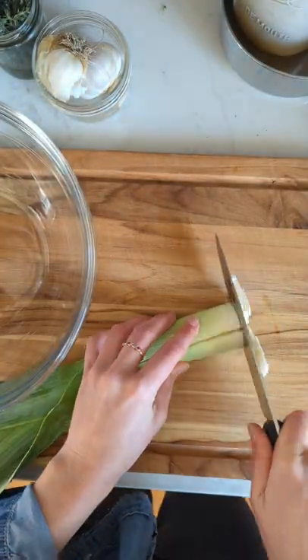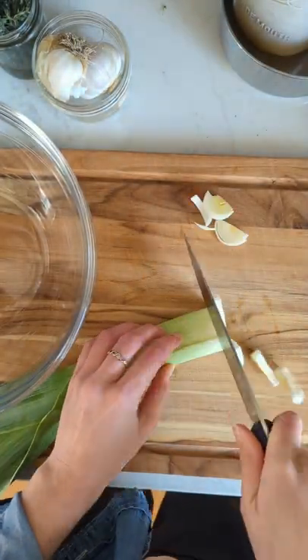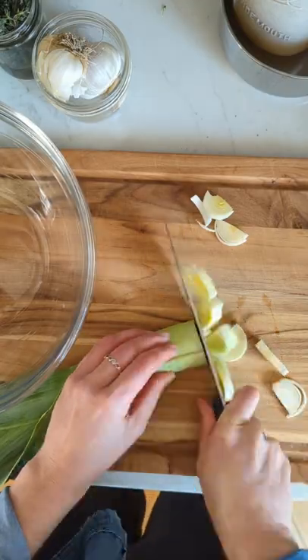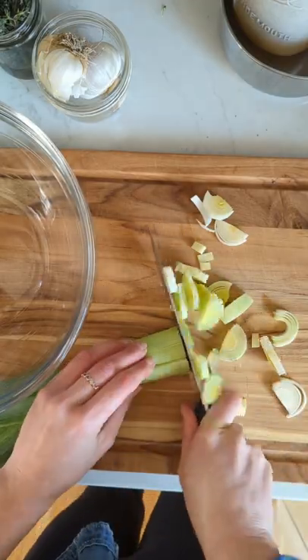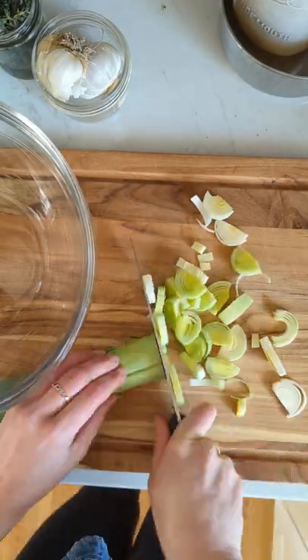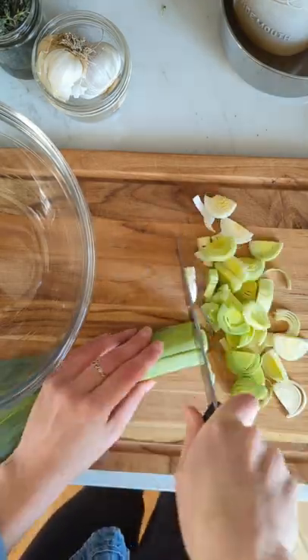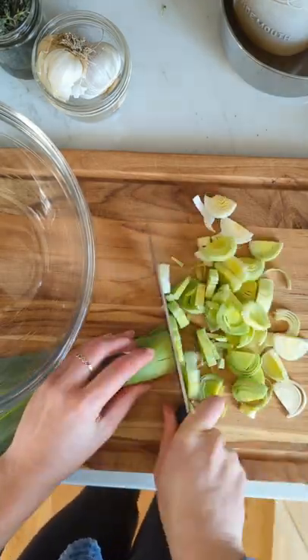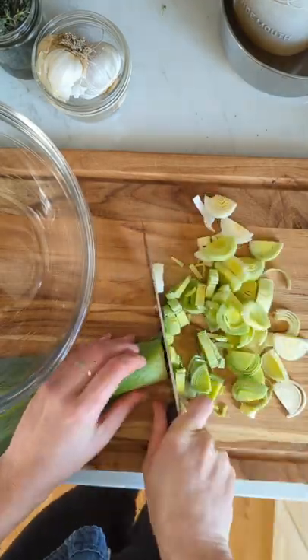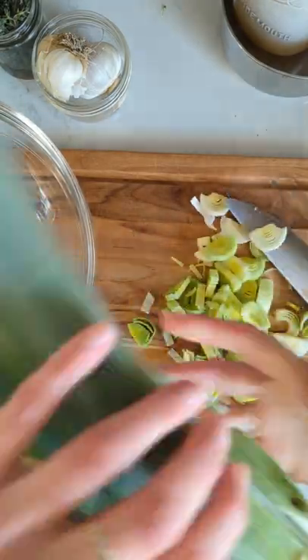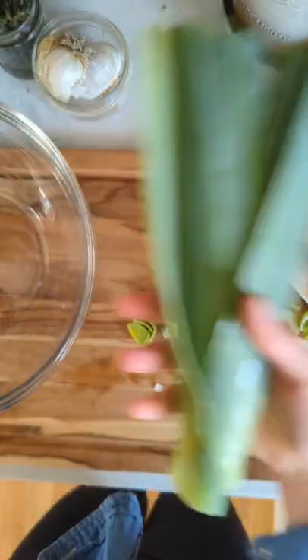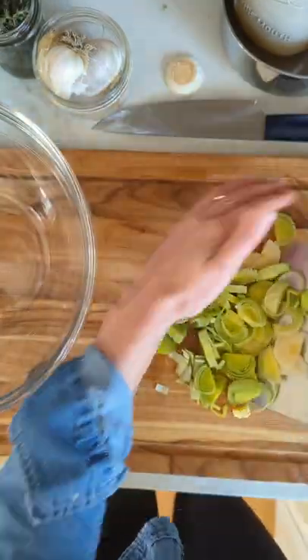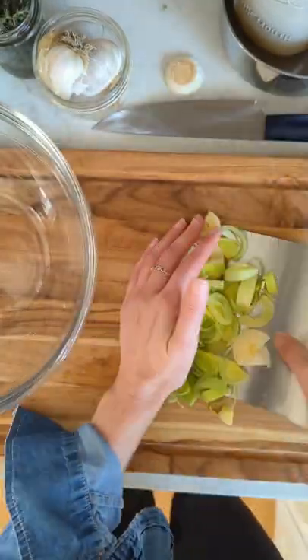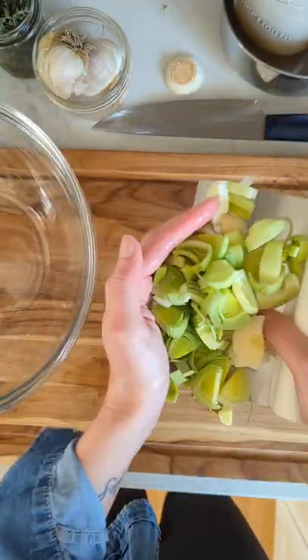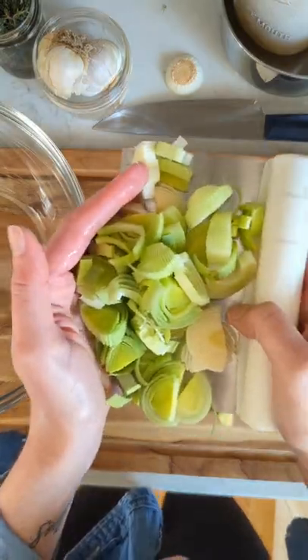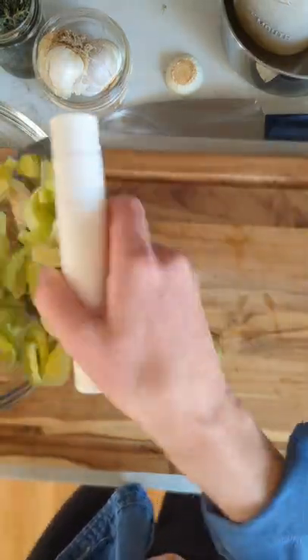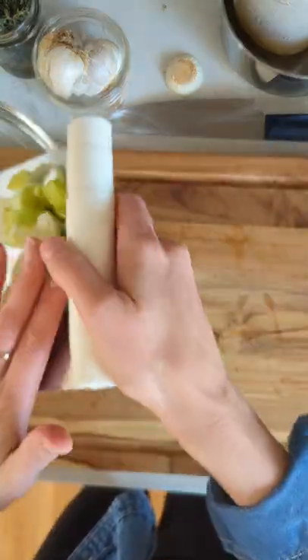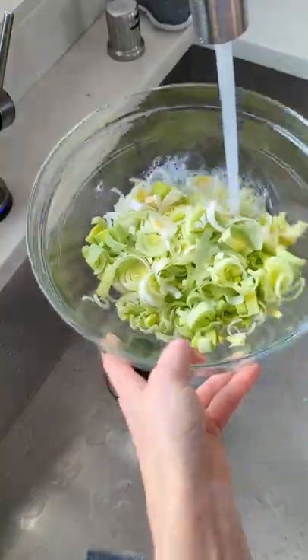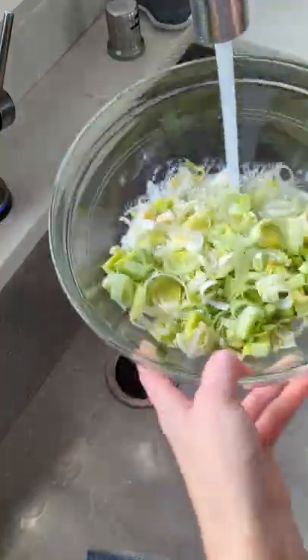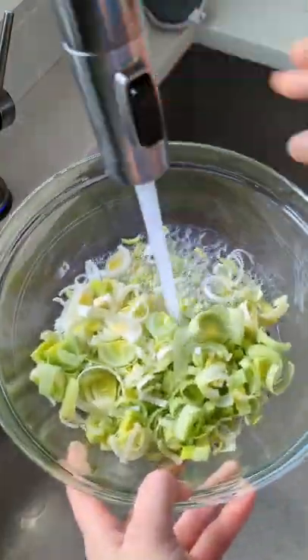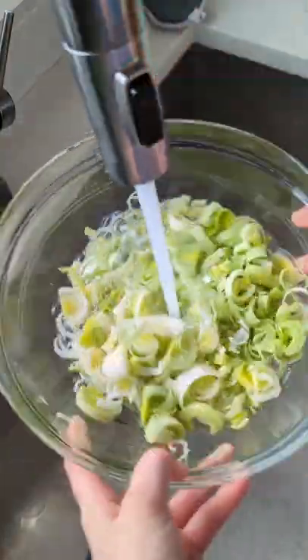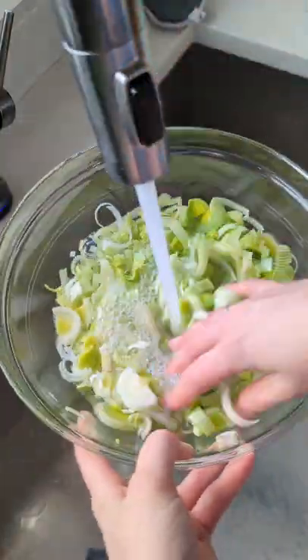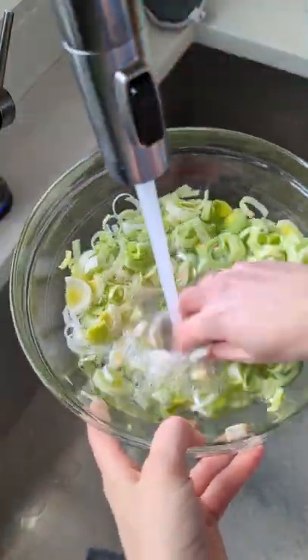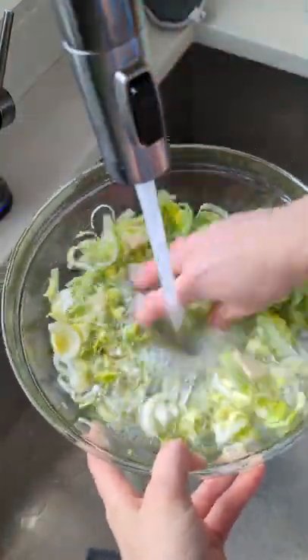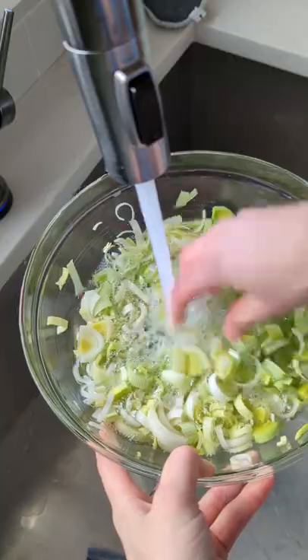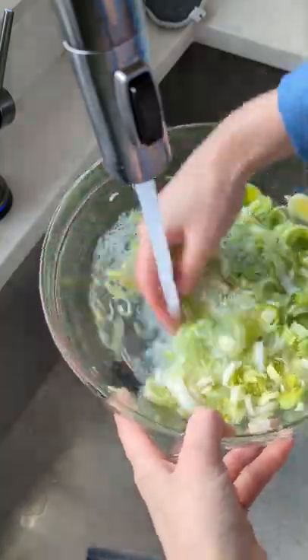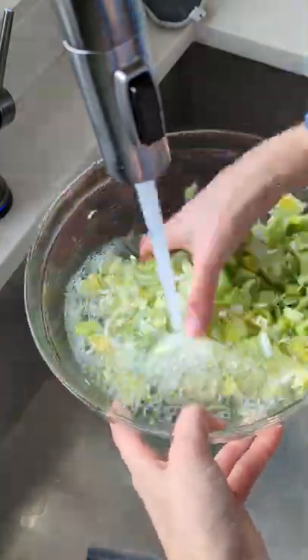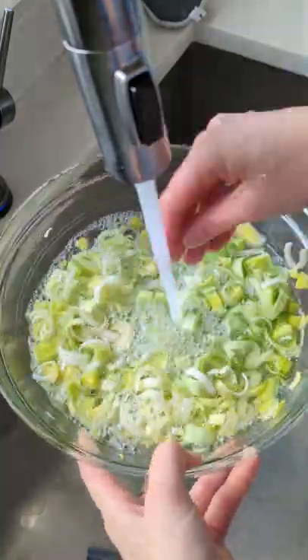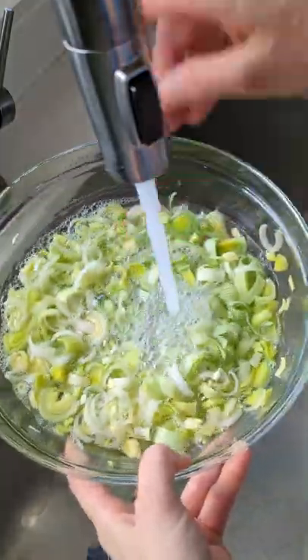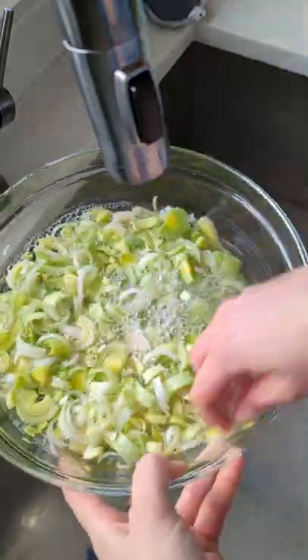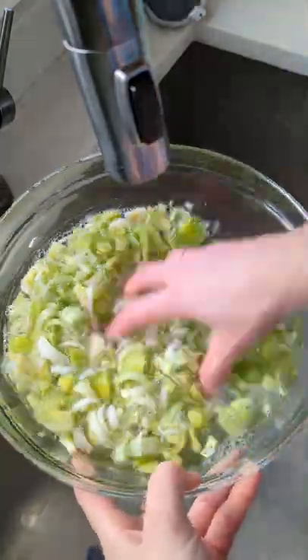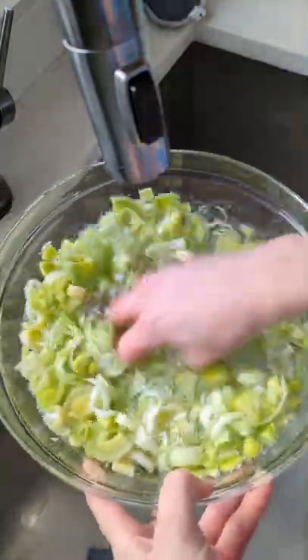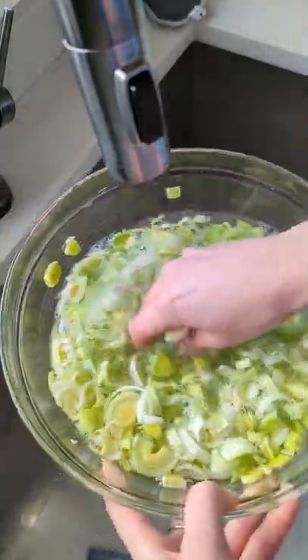For the second method, make the same cut but then slice the leek up to the dark green parts — you can save that for vegetable stock. Transfer the slices to a large bowl and fill it with water. This method works well for really dirty leeks because you can get your hands in there and scrub them, getting all of that dirt and sand out.